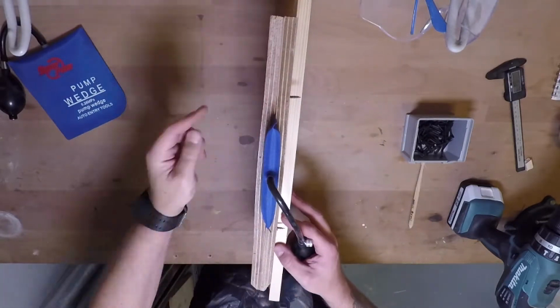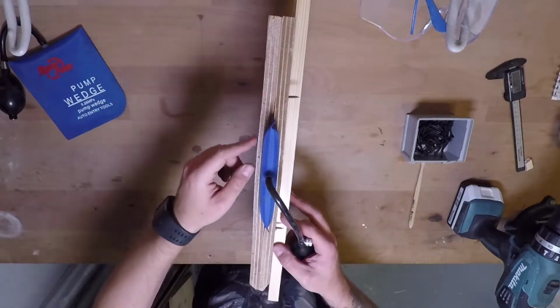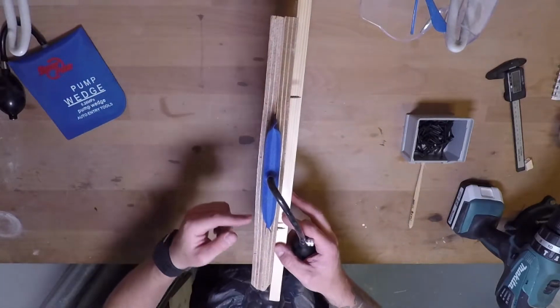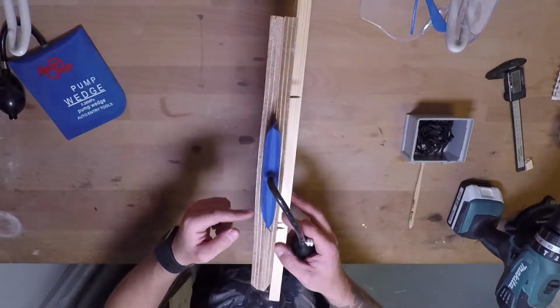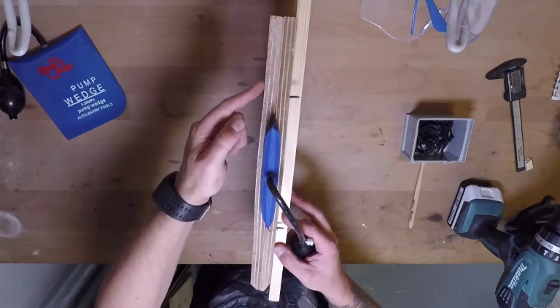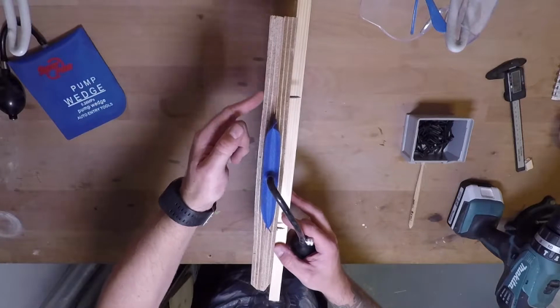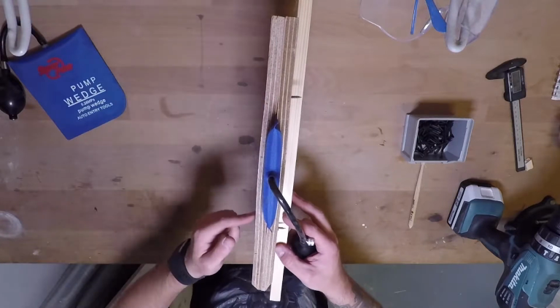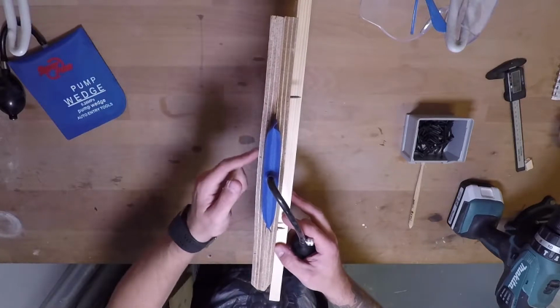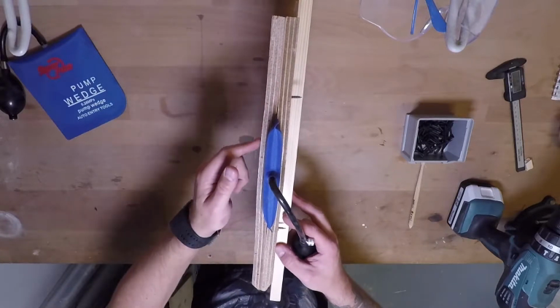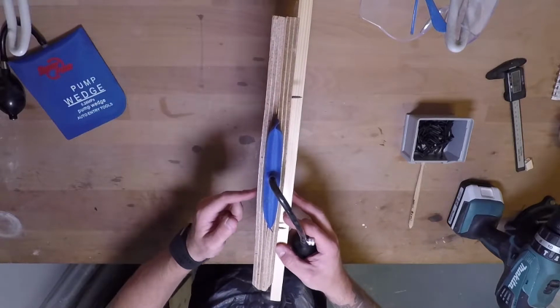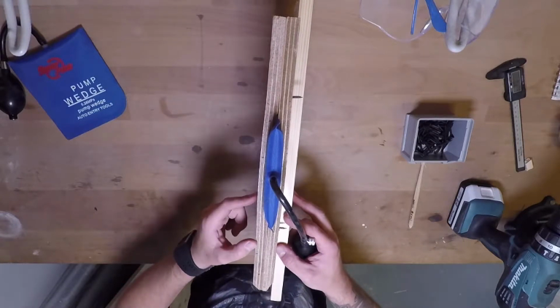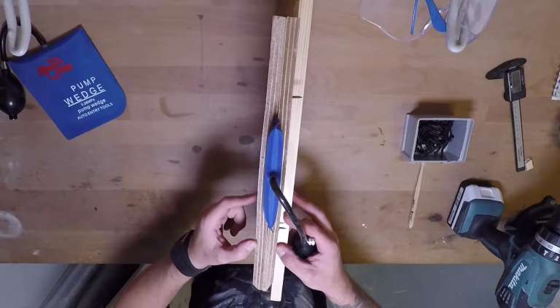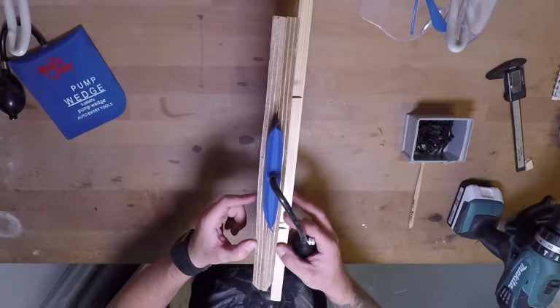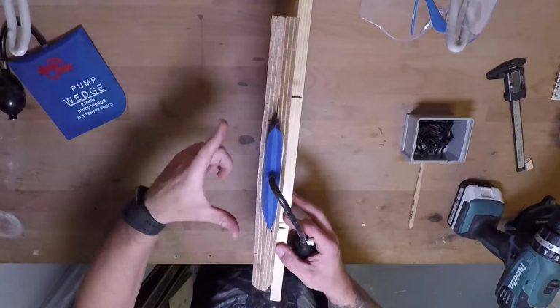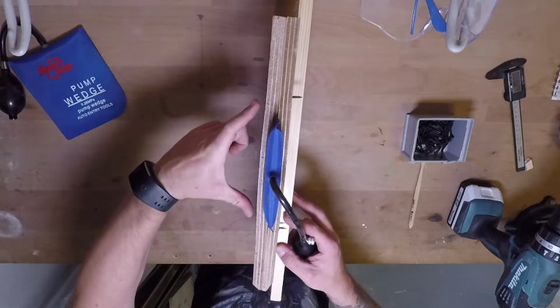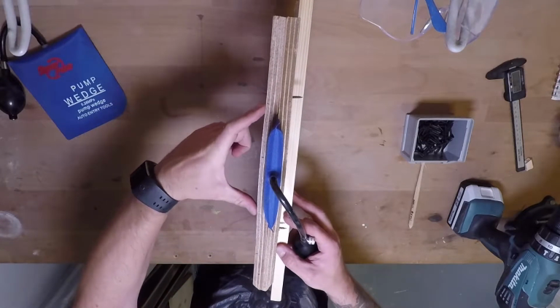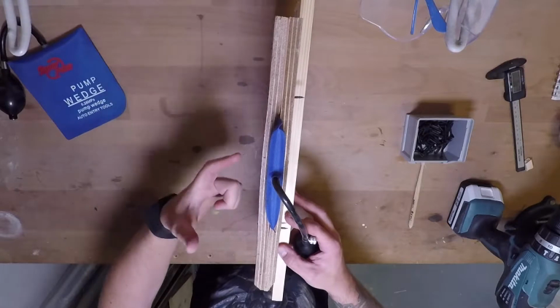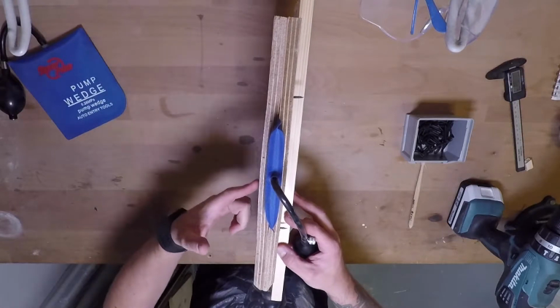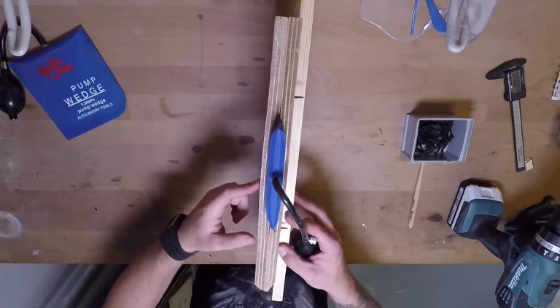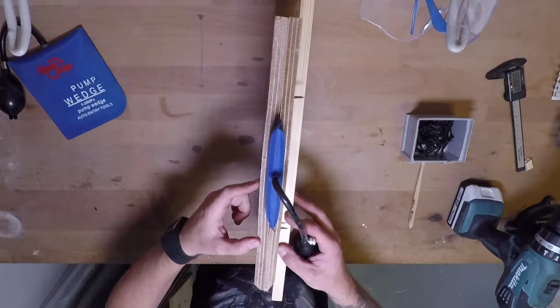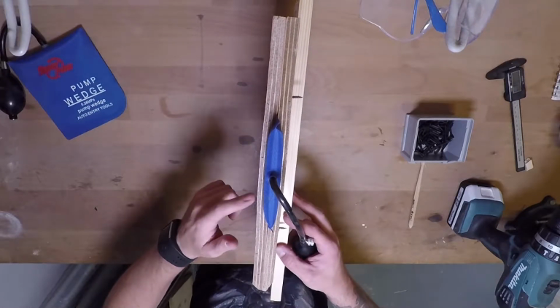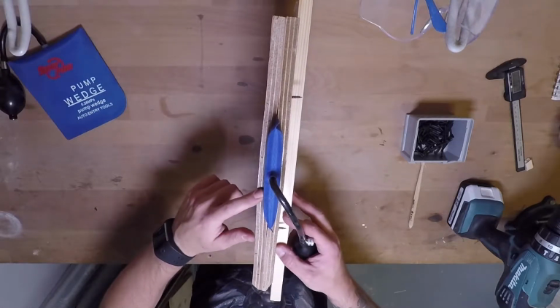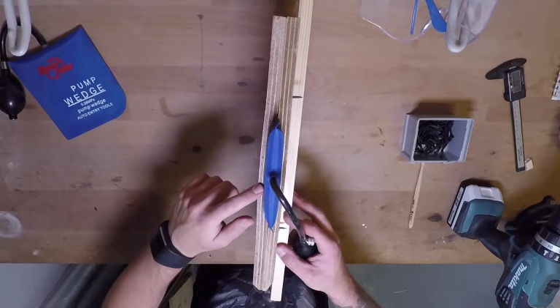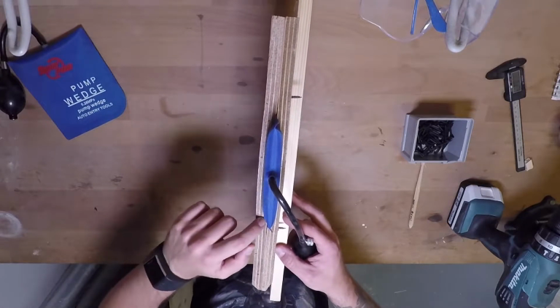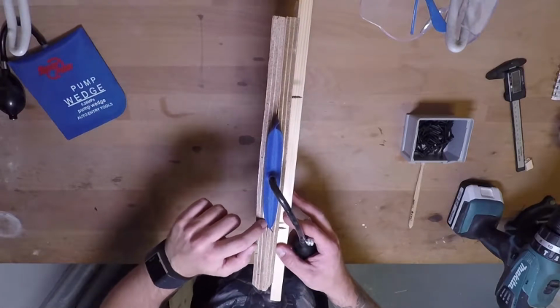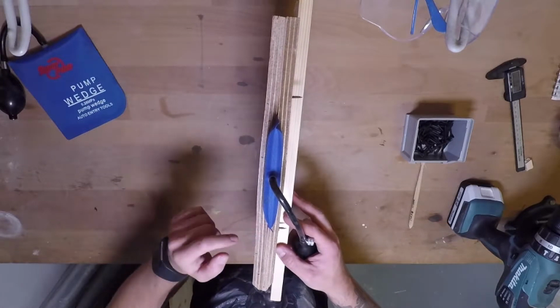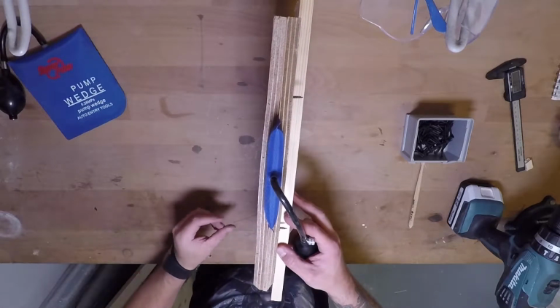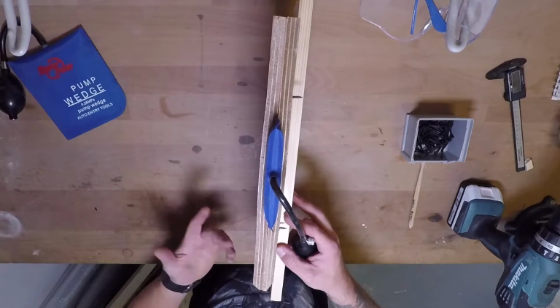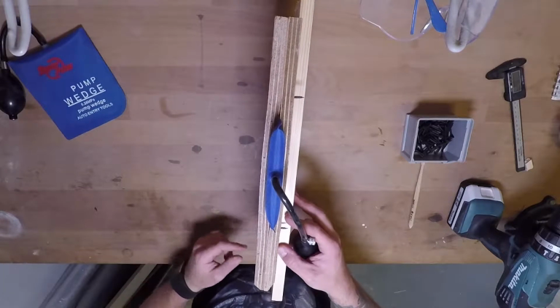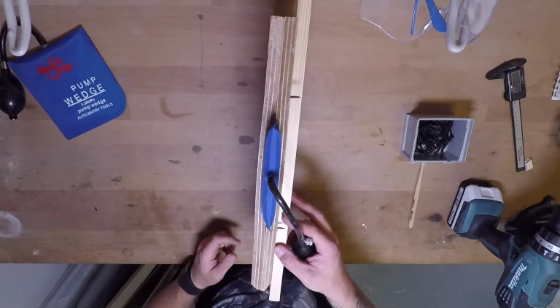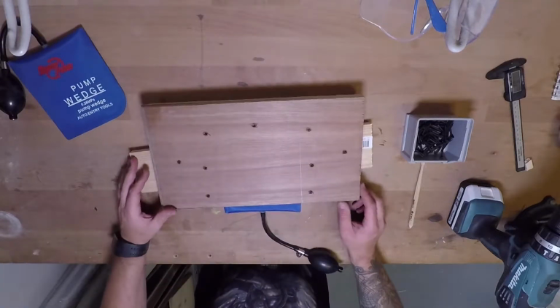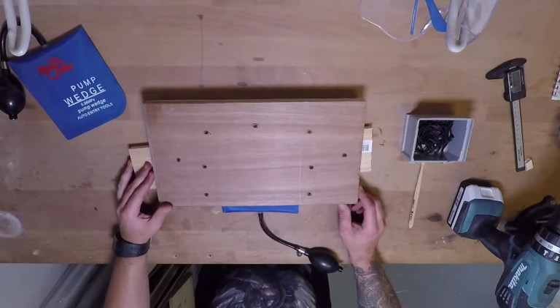It's pretty funny to see that there is a slight bow in the wood which, given the short distance, means that there is quite a bit of pressure forming under here. So, now what?